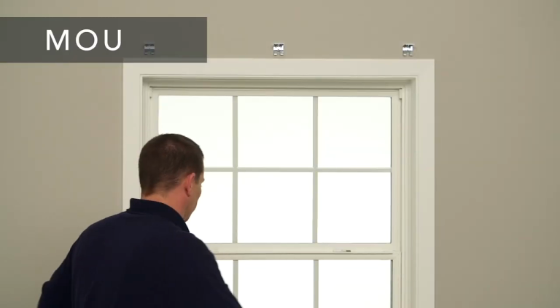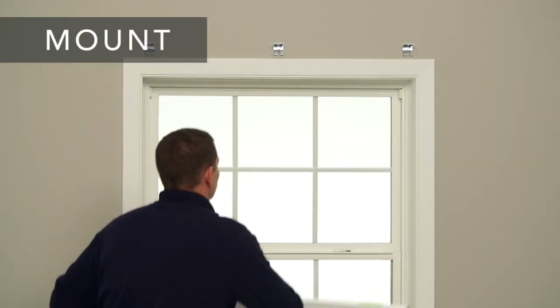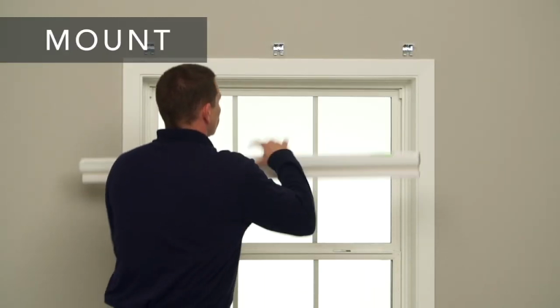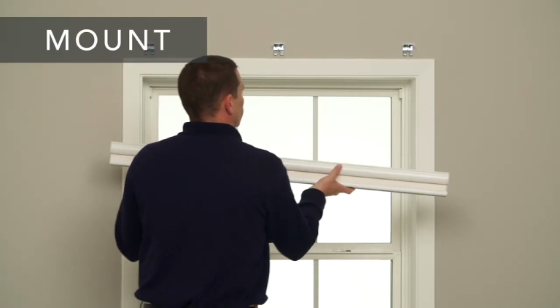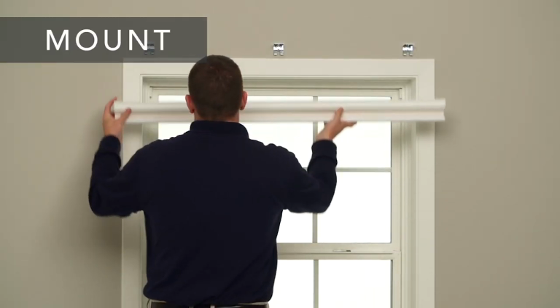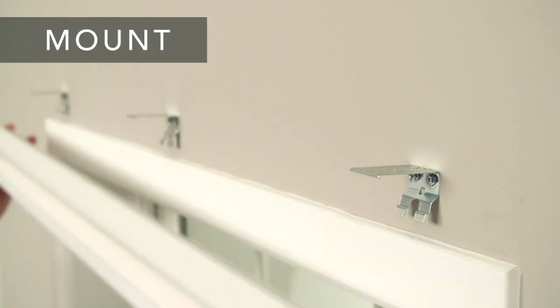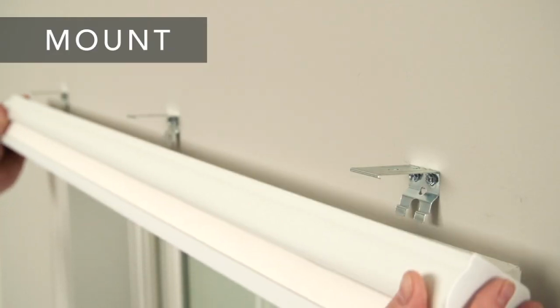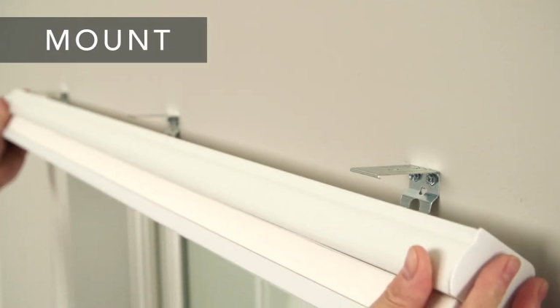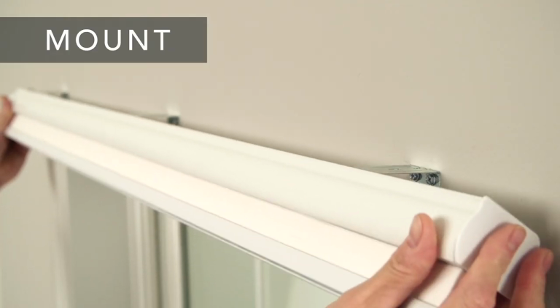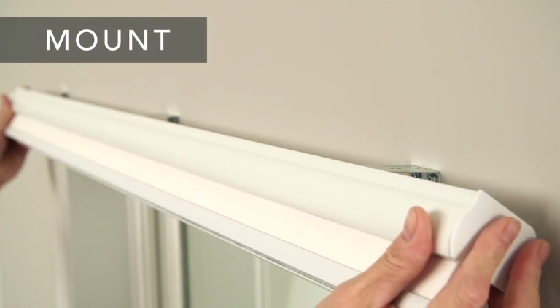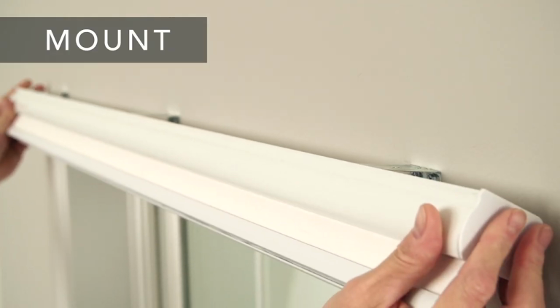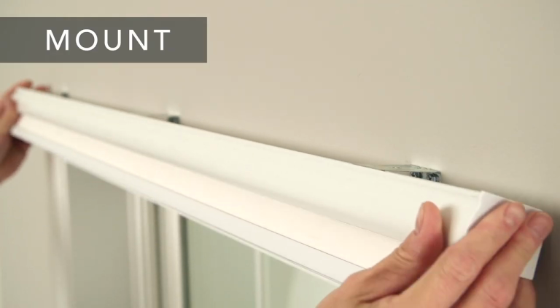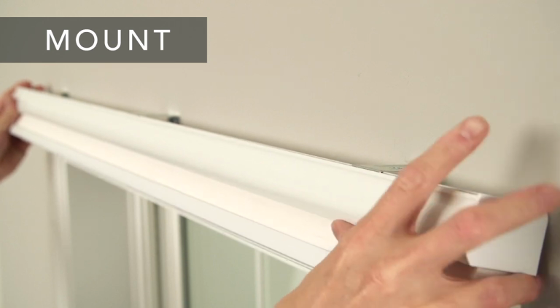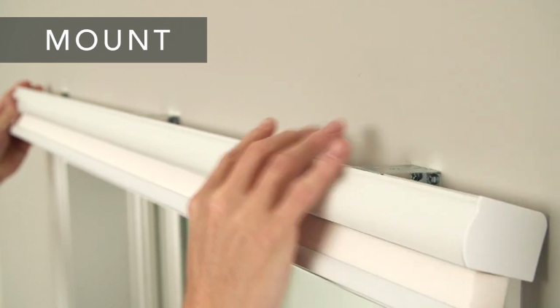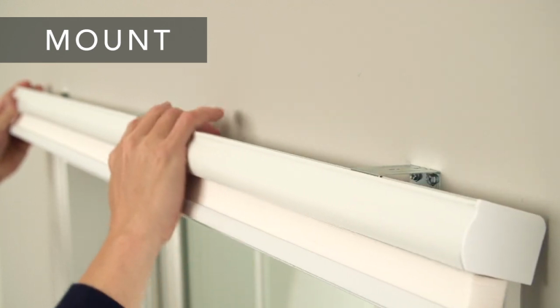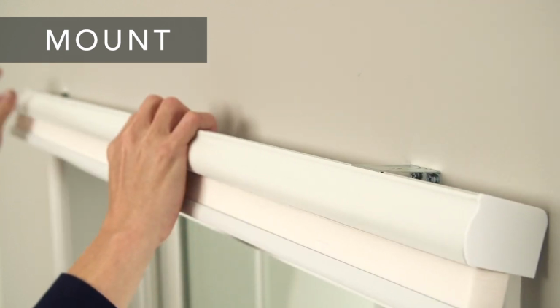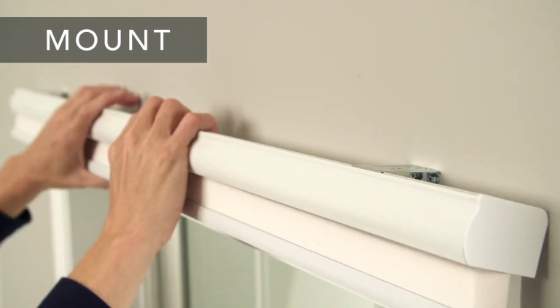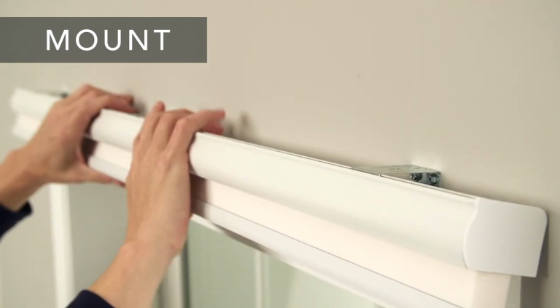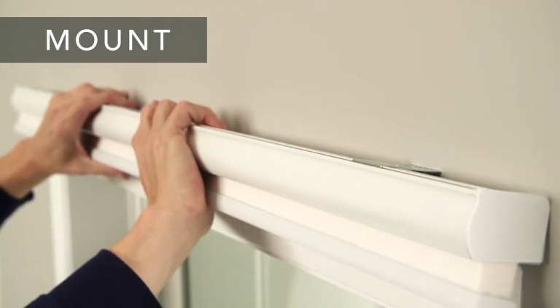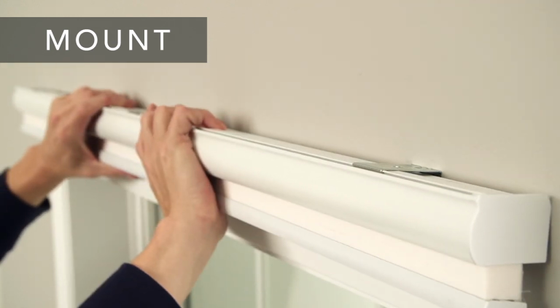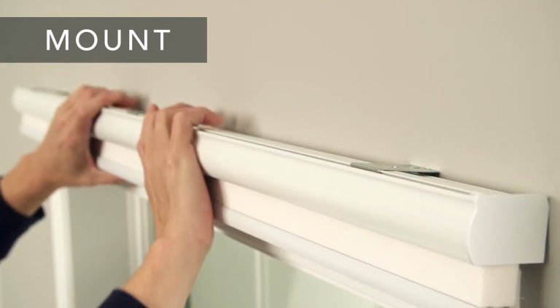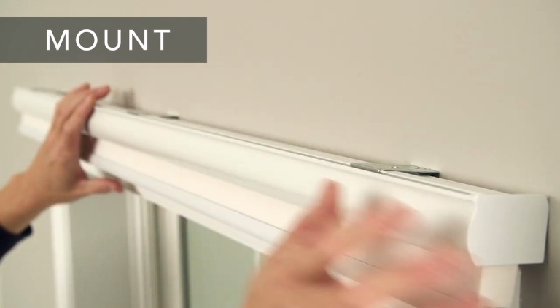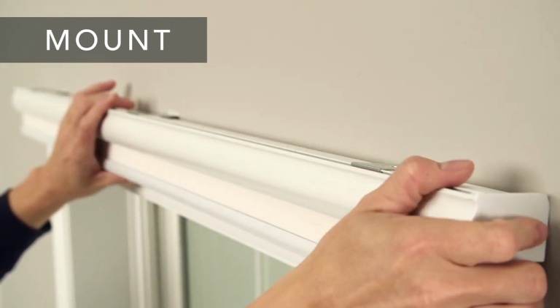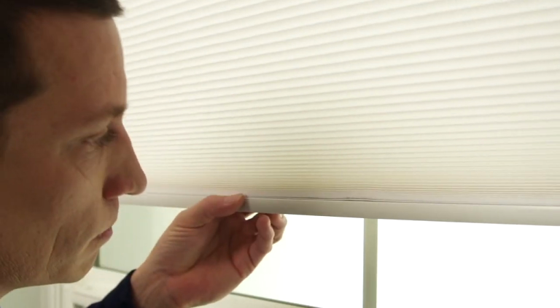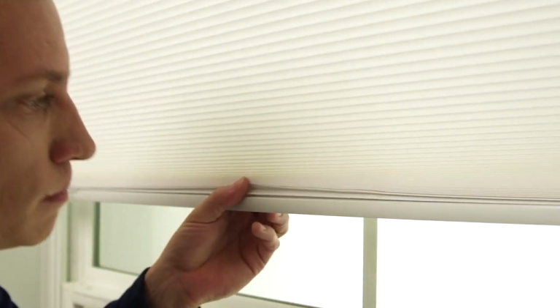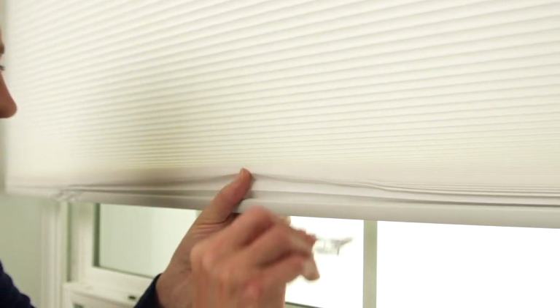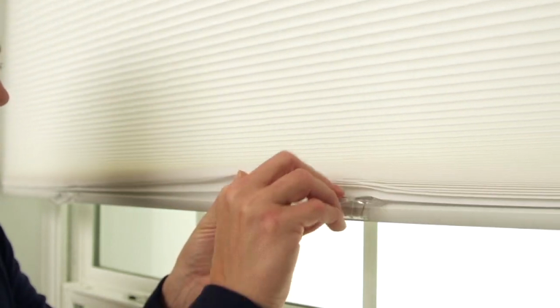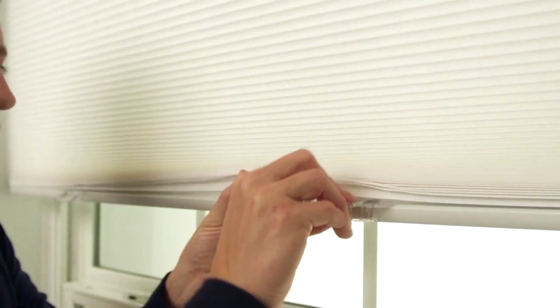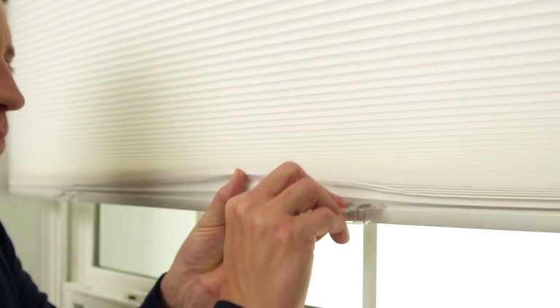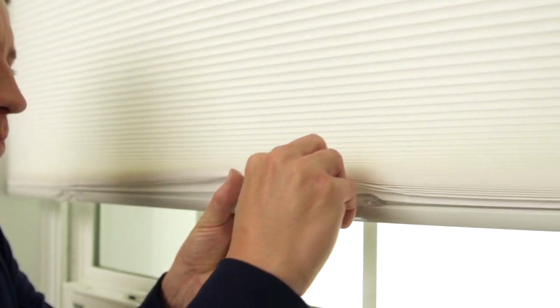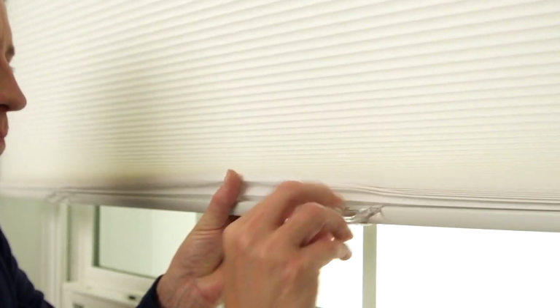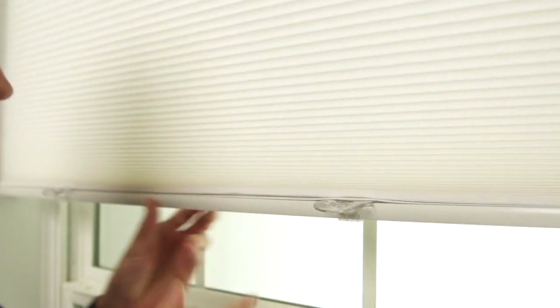Now you're ready to mount your shade. Place the front lip of the rail on the brackets and roll it back, clipping the headrail onto the brackets. Finally, attach the handles and use it to lower and raise the shade.